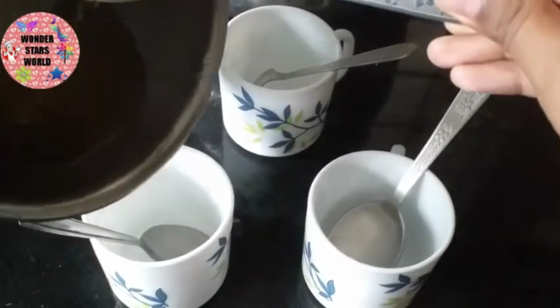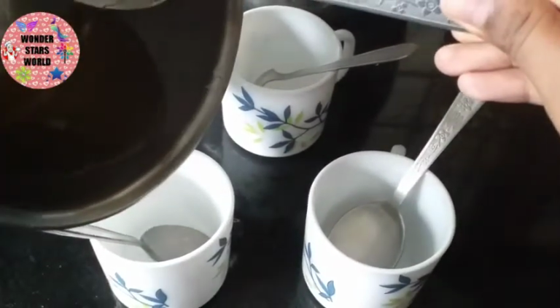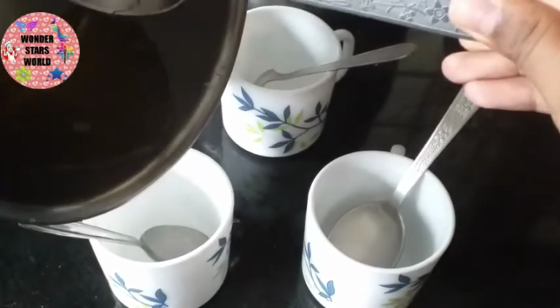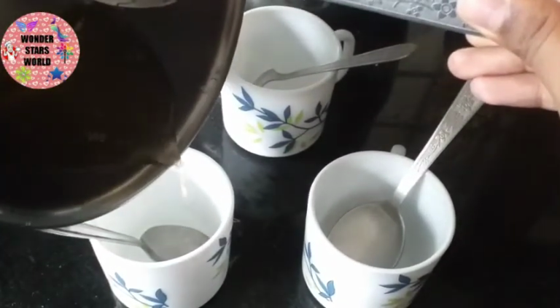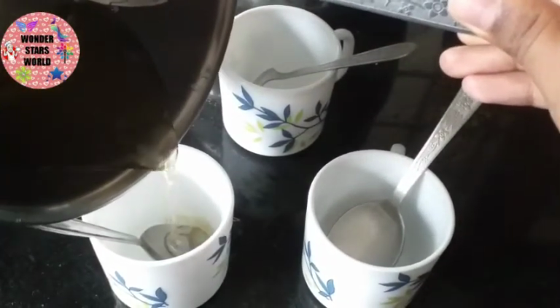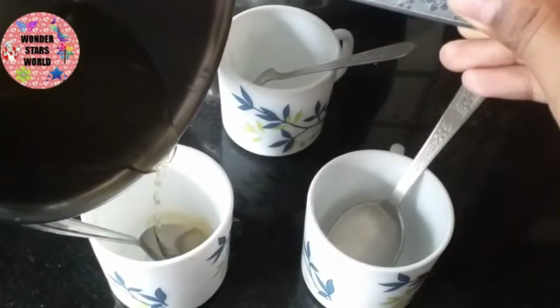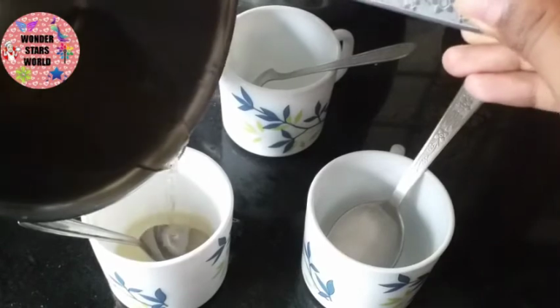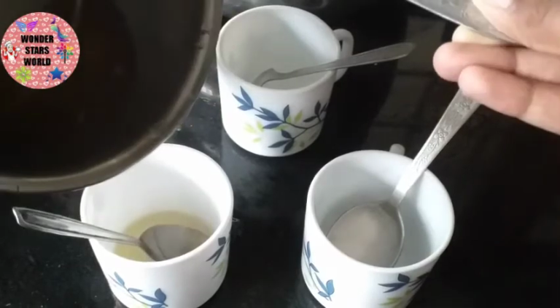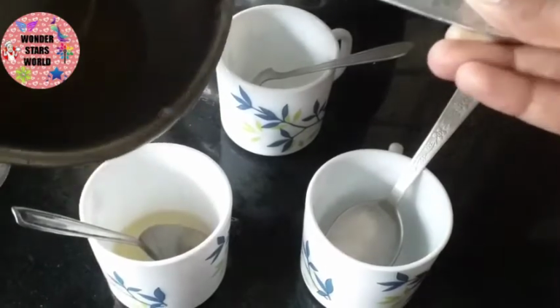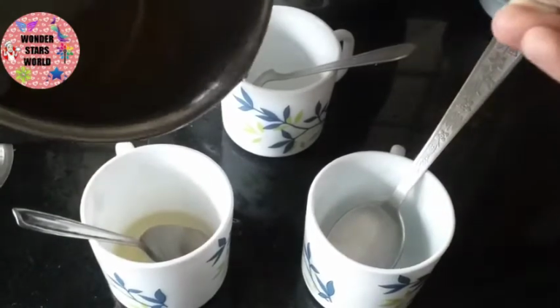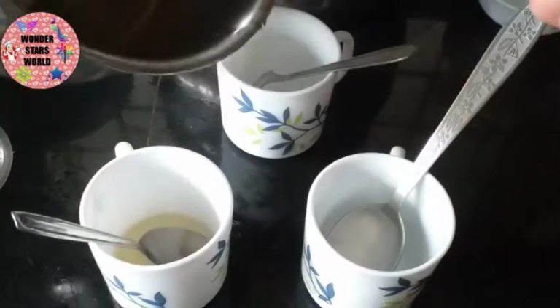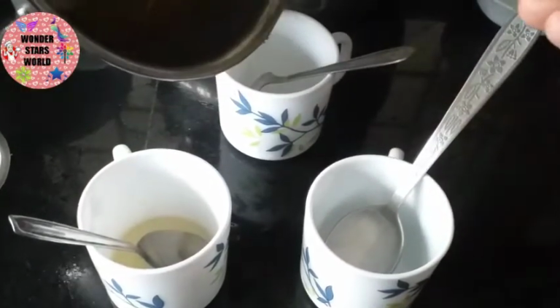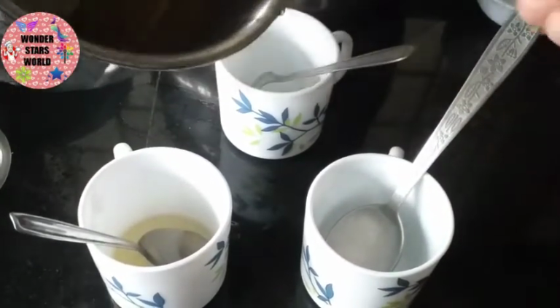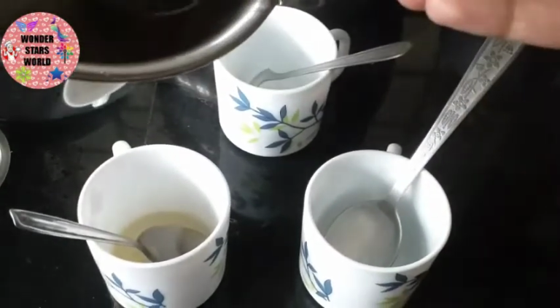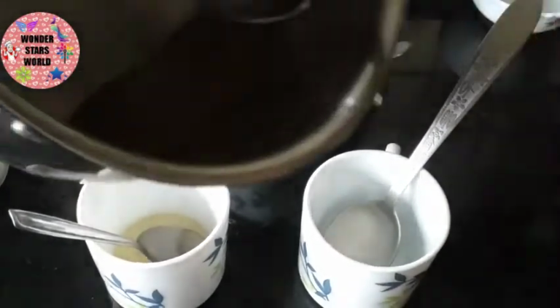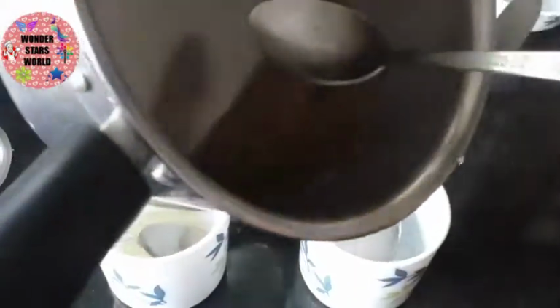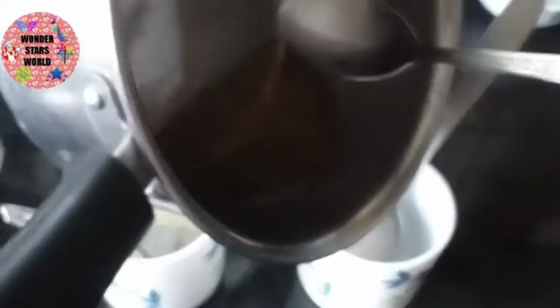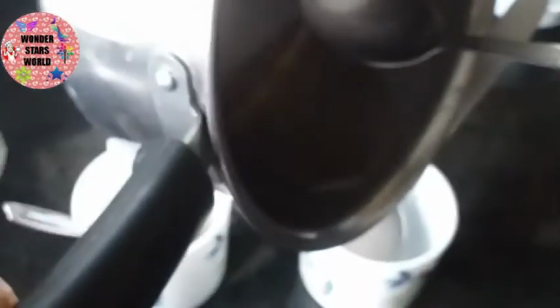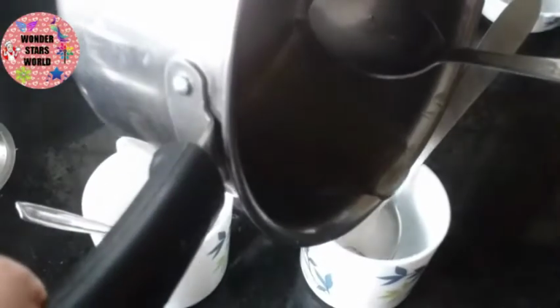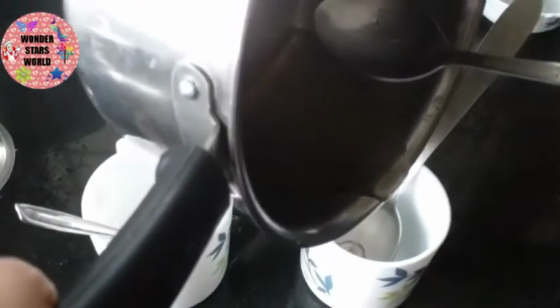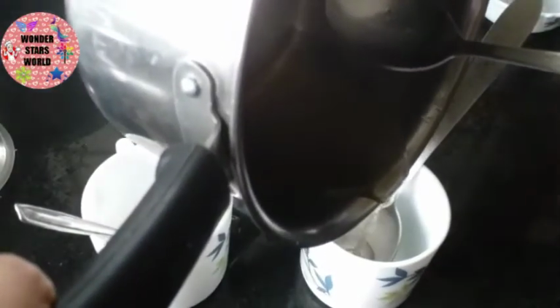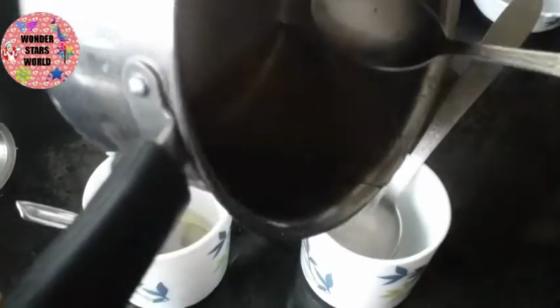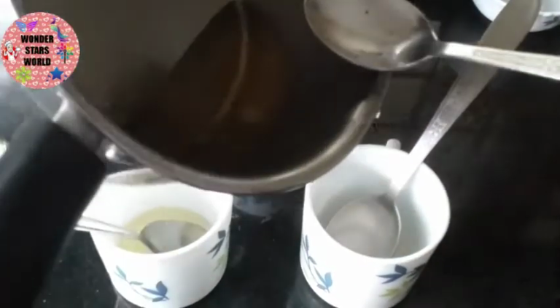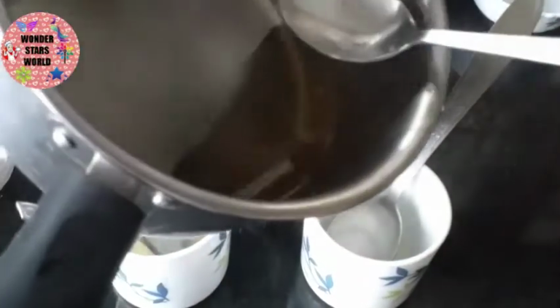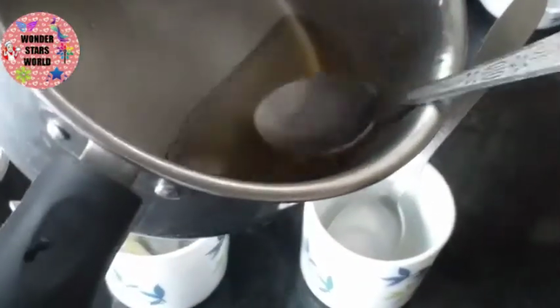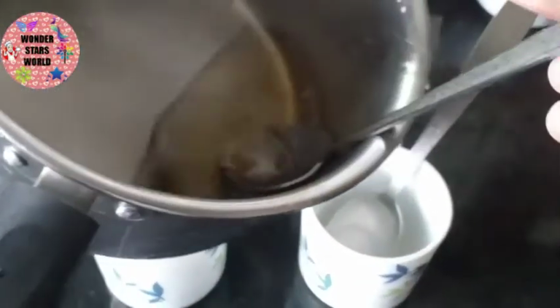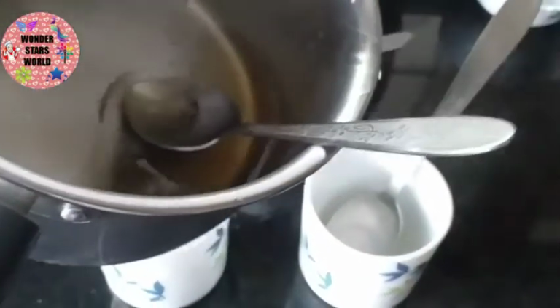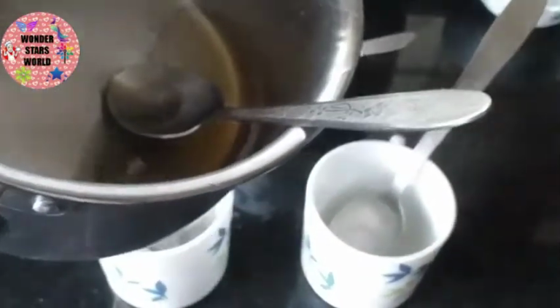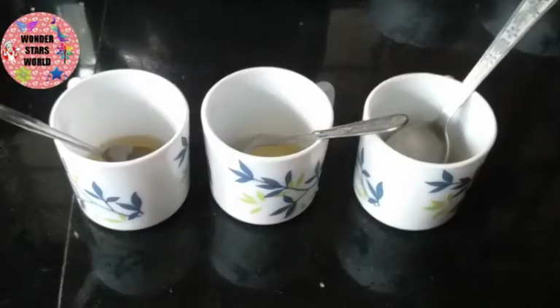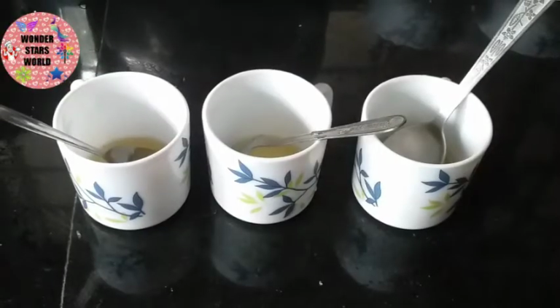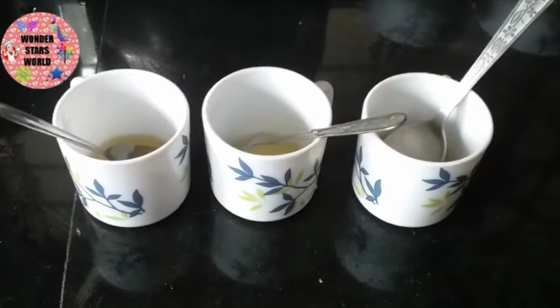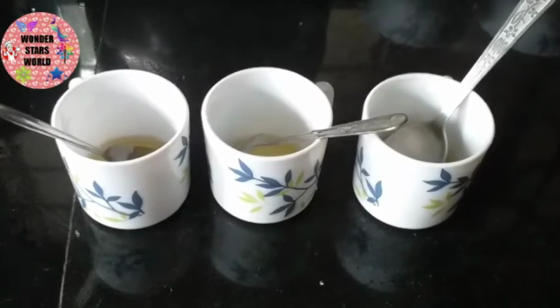We divide the mixture into 3 parts. We divide the 3 colors. Then we divide the 3 of the water.